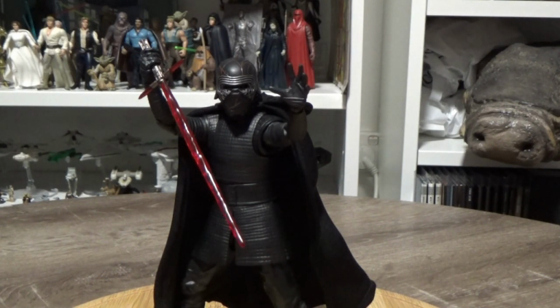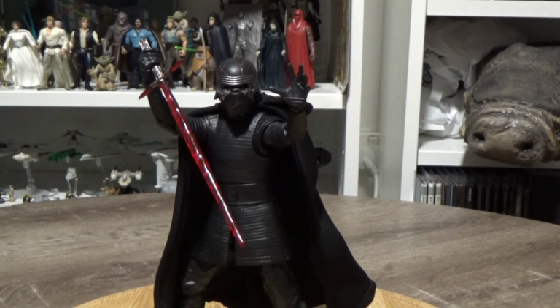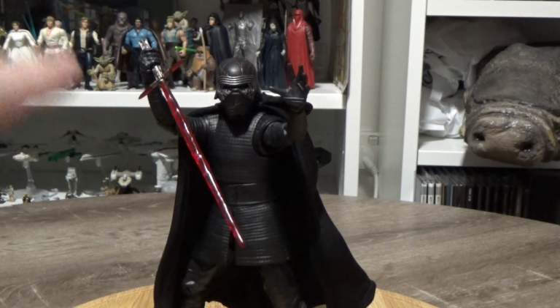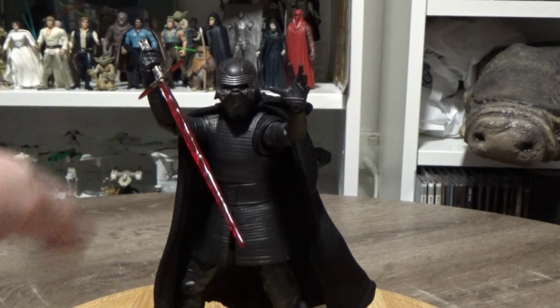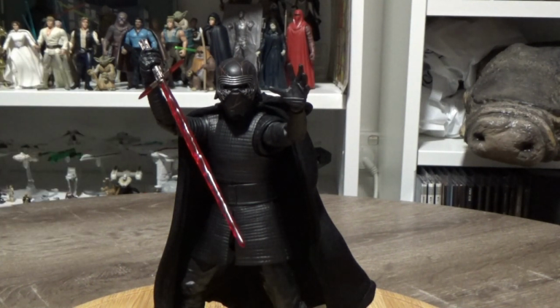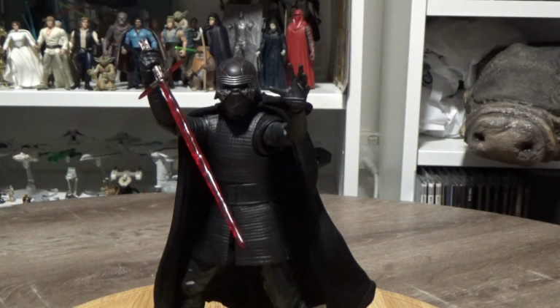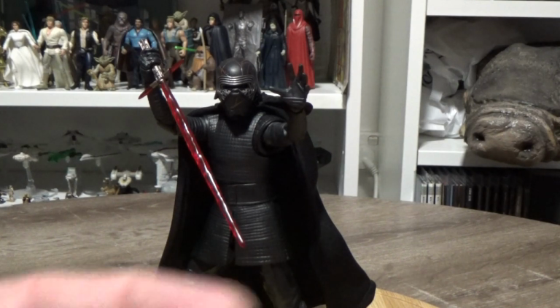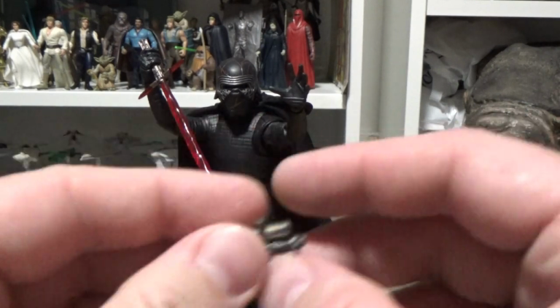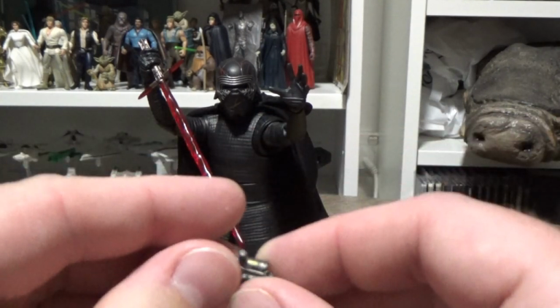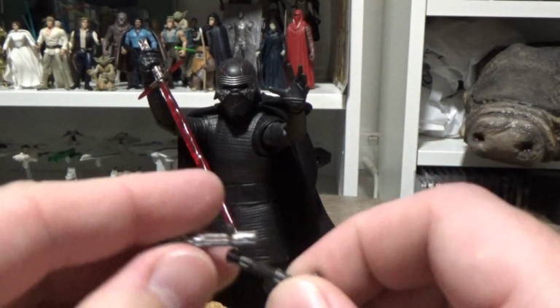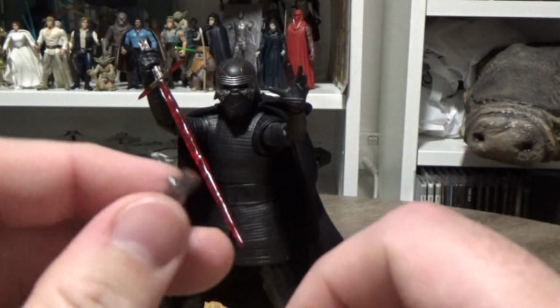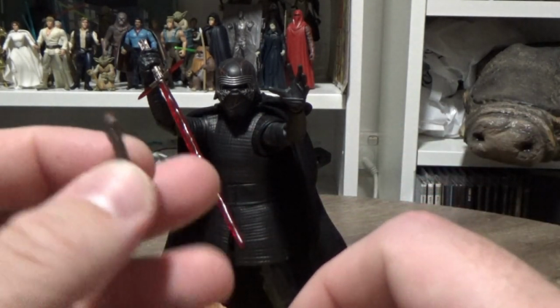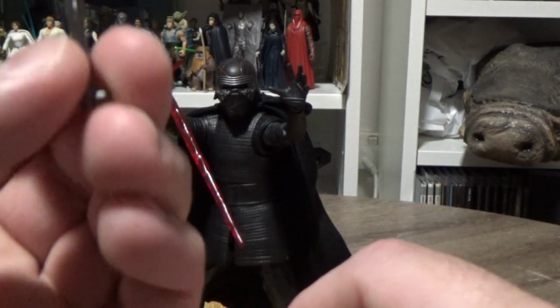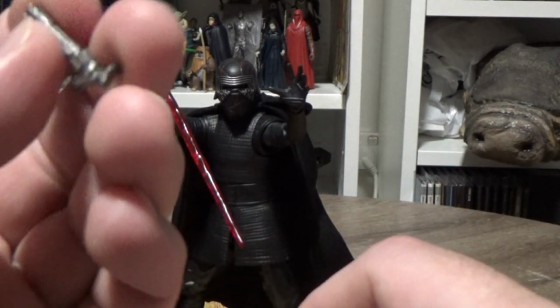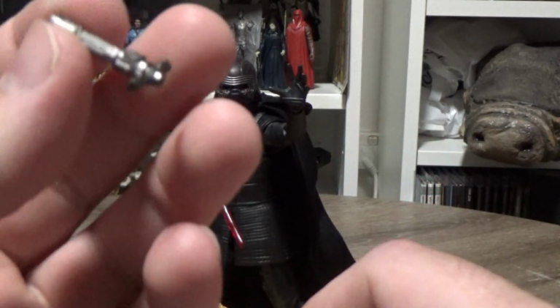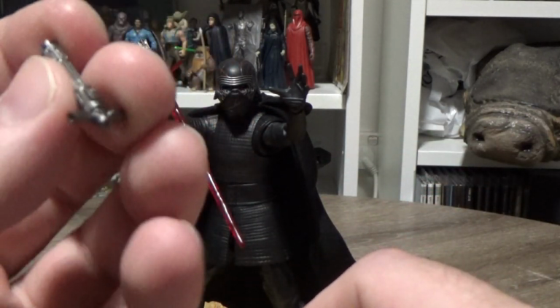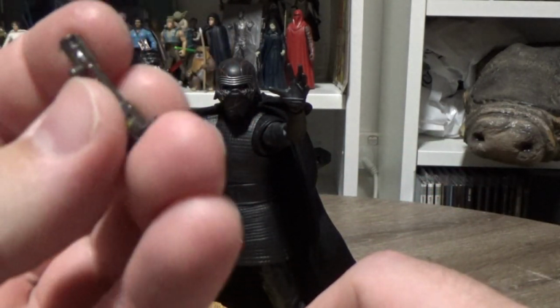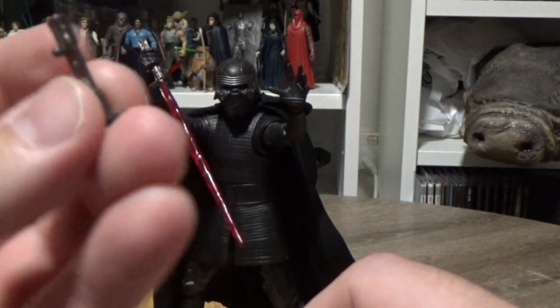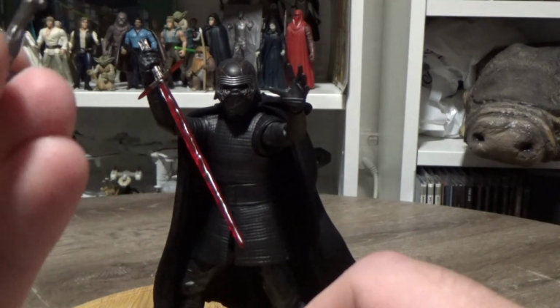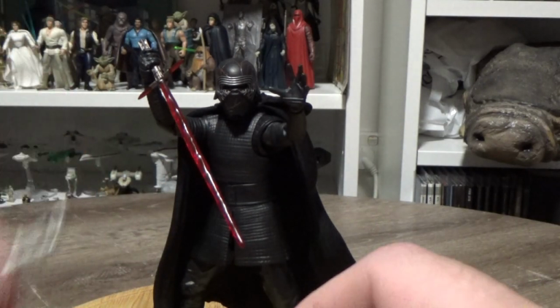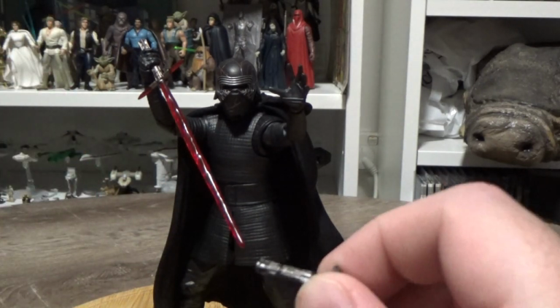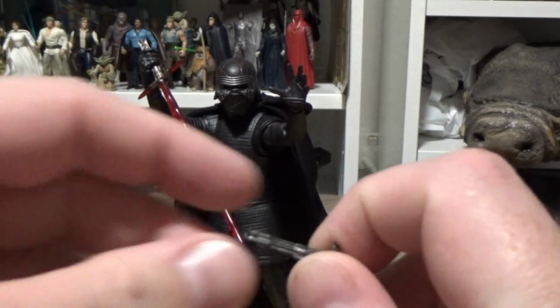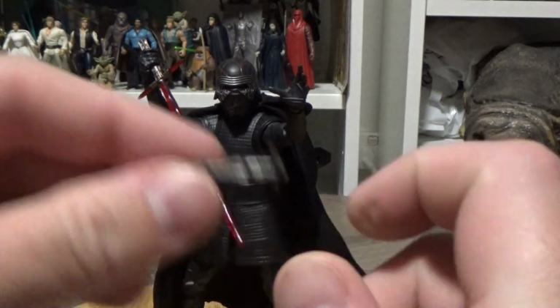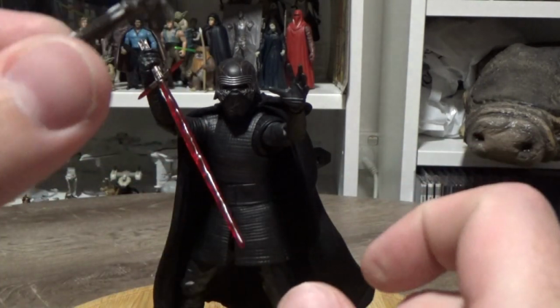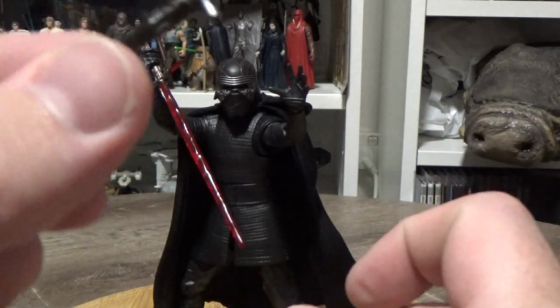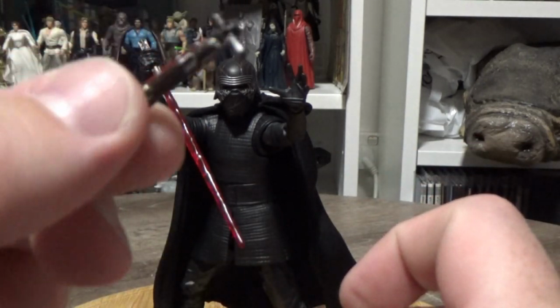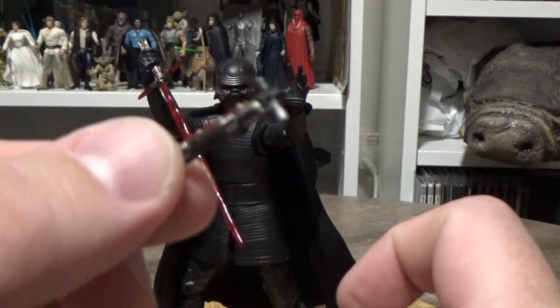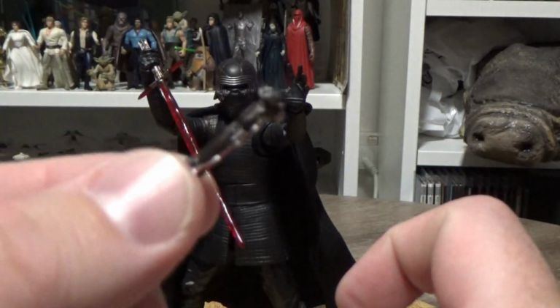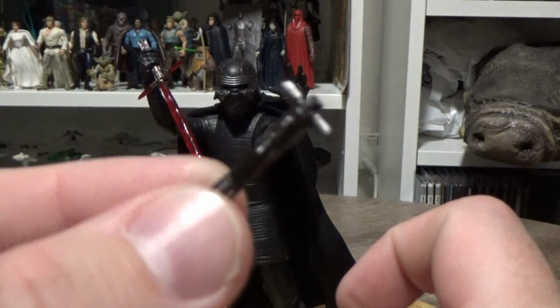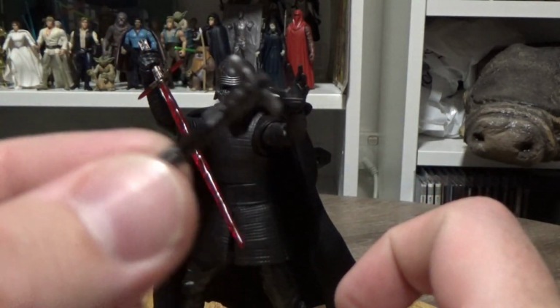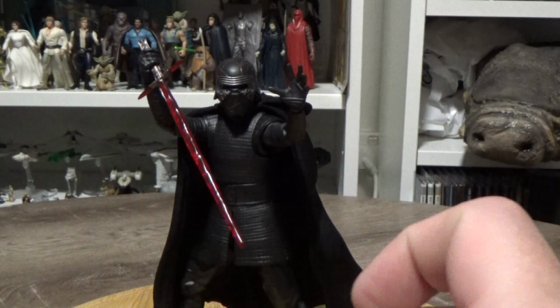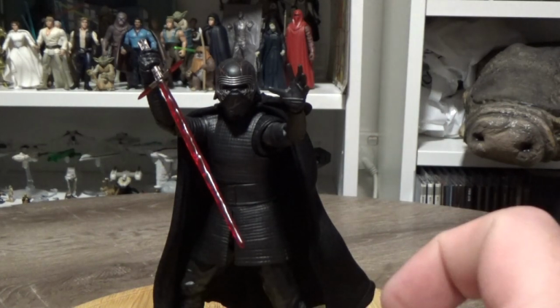Accessory wise, he comes with his elite lightsaber, as you can see in his hands. He also comes with an unlit hilt which has a peg, and just a regular unlit hilt. So that looks good.